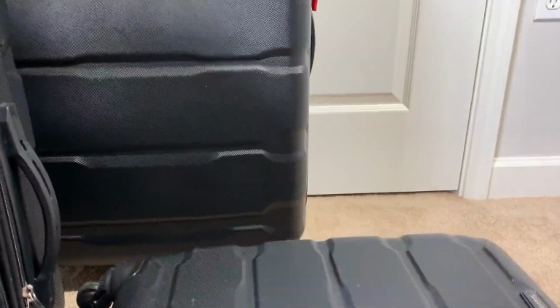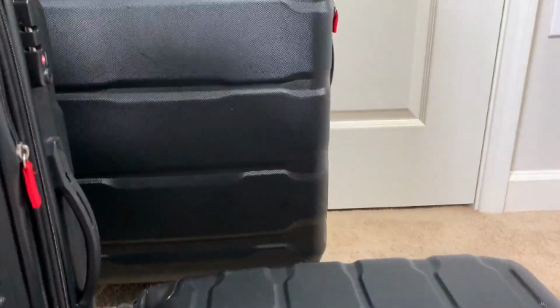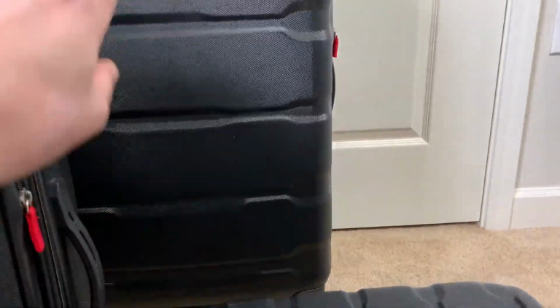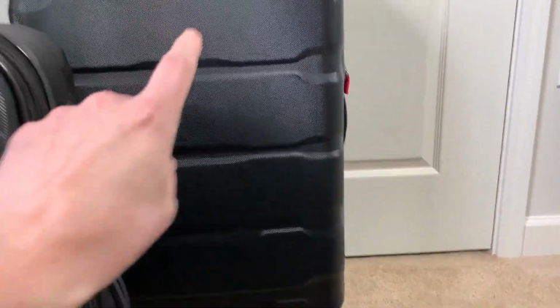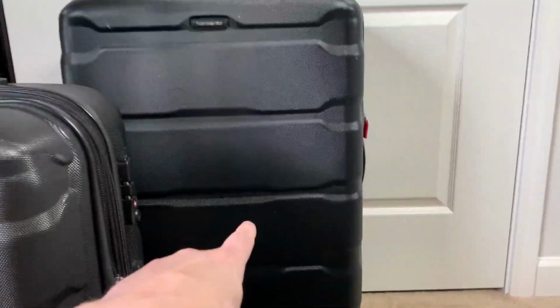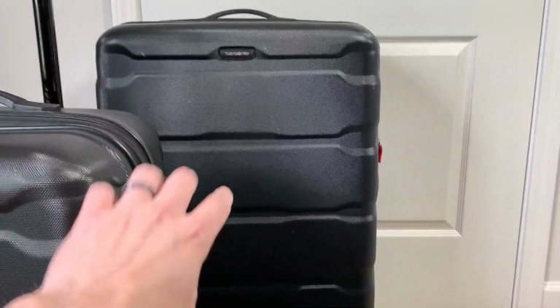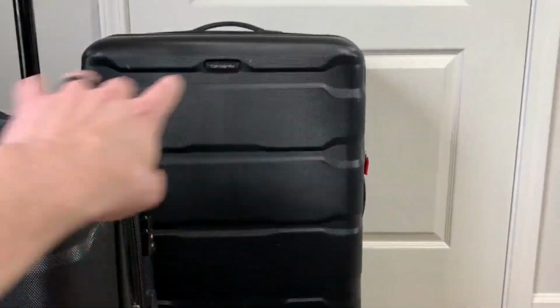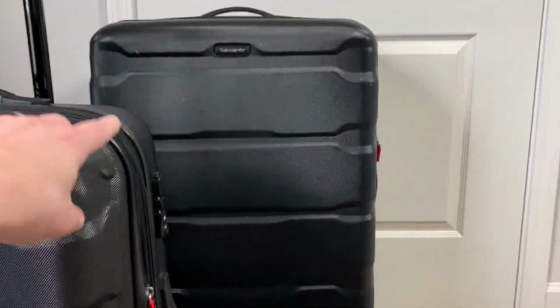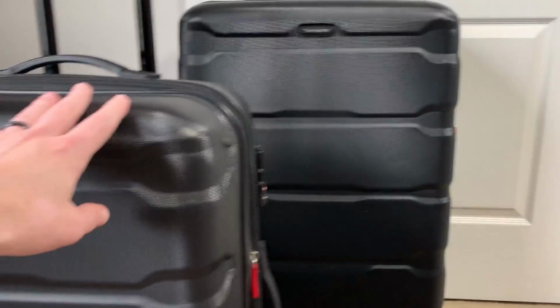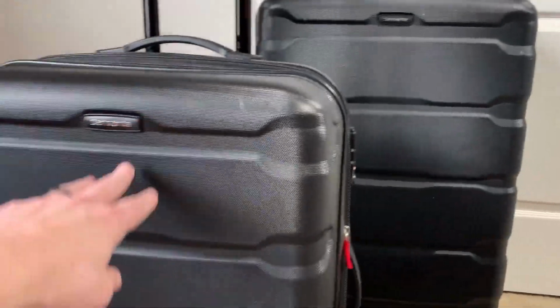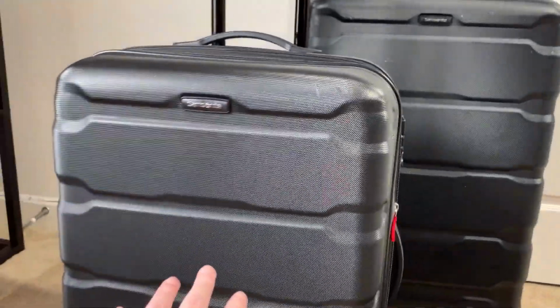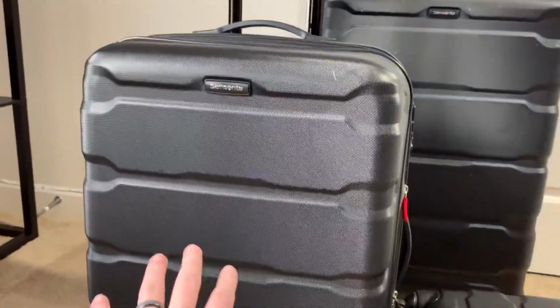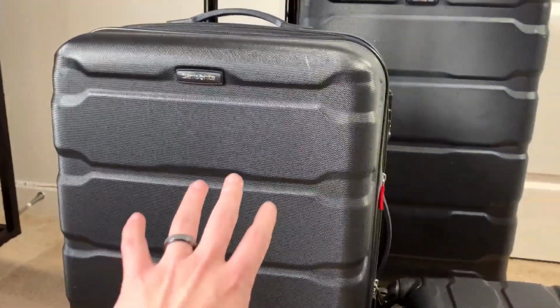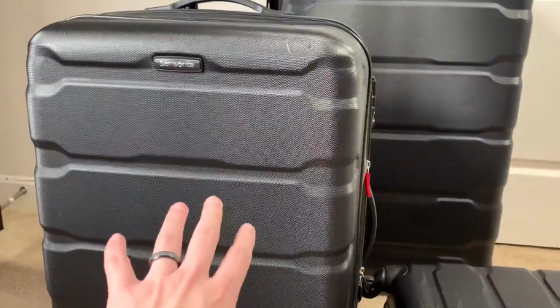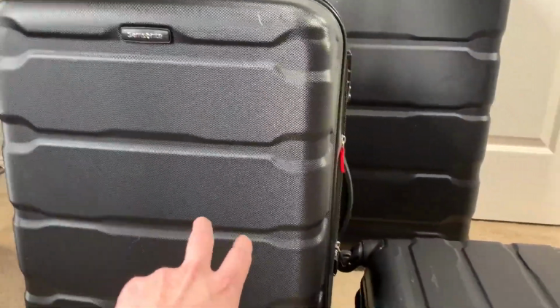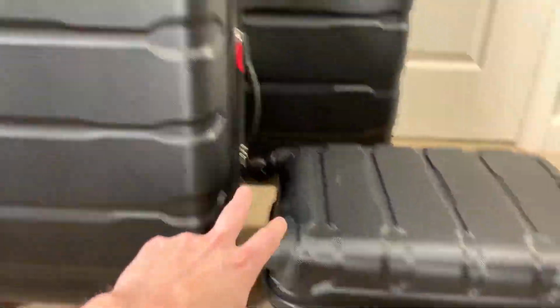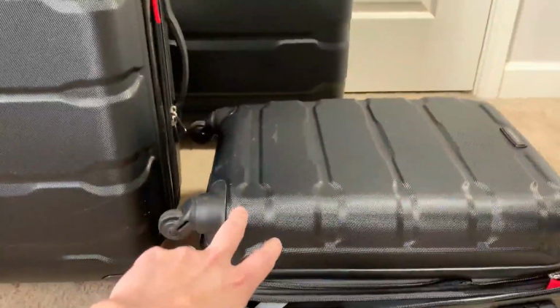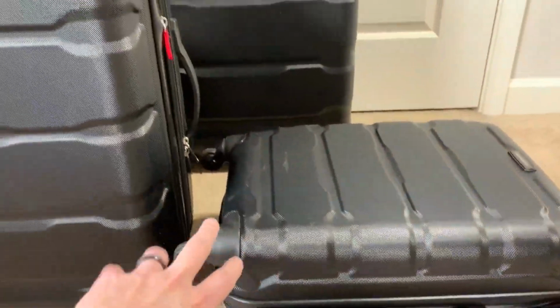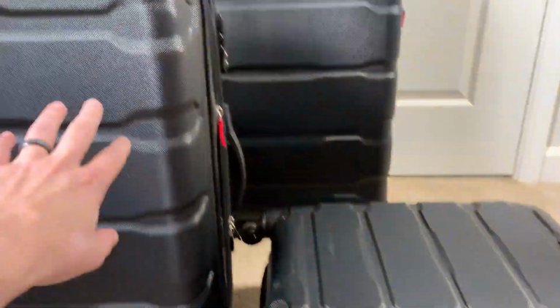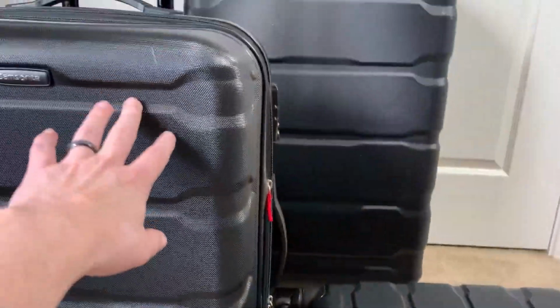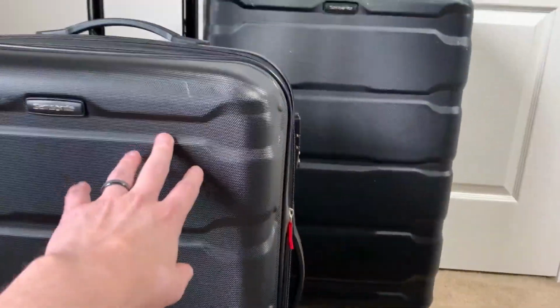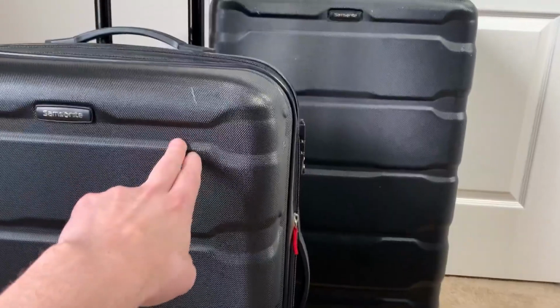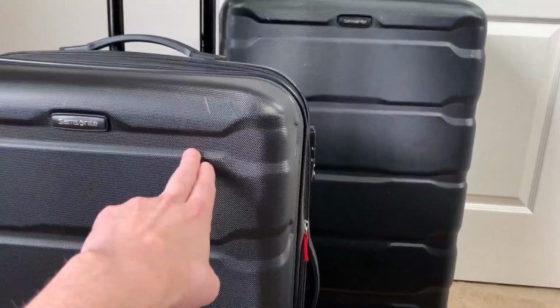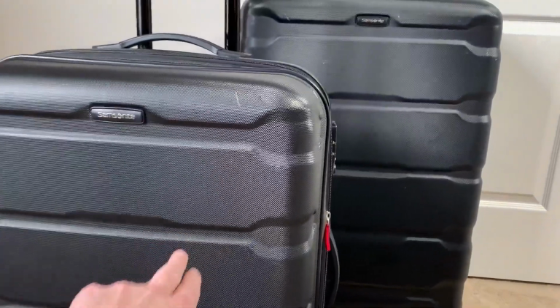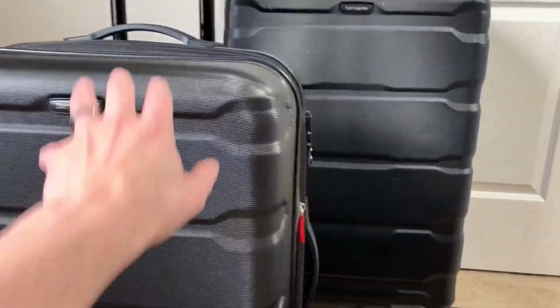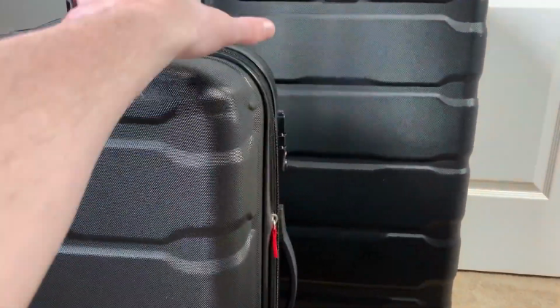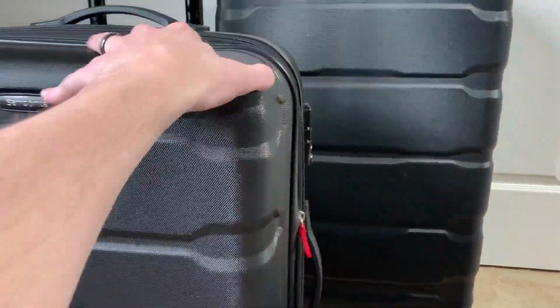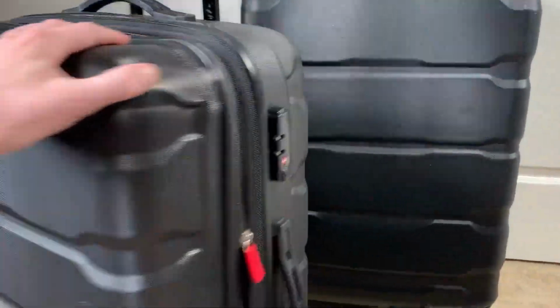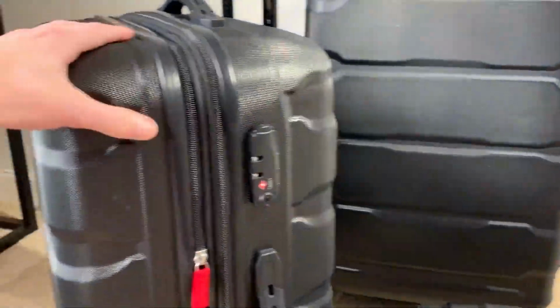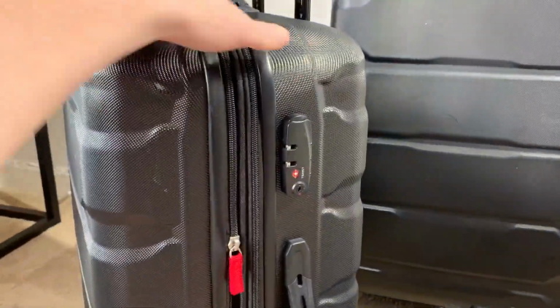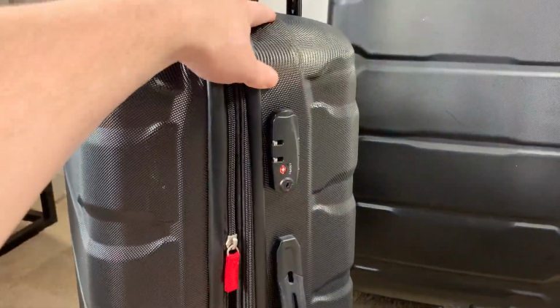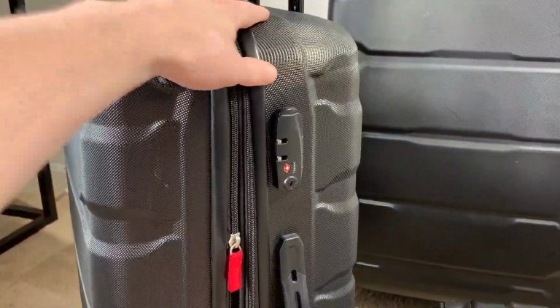I do want to point out real quick — the large one has huge capacity, the middle one has good normal capacity, and then the small one. But the thing about the middle one is most airlines won't allow it as a carry-on, even when it is compact.